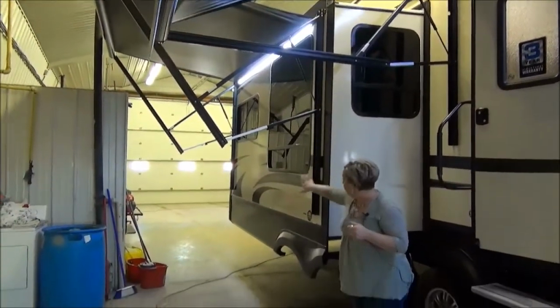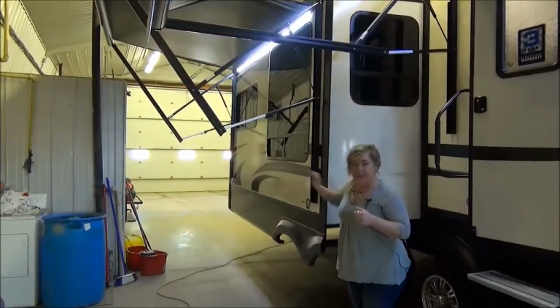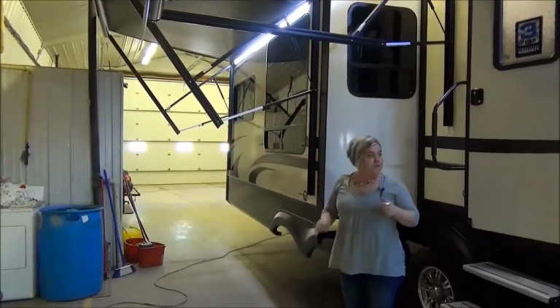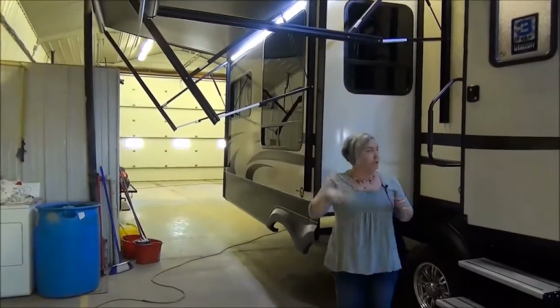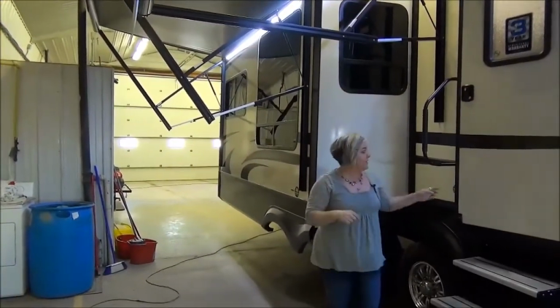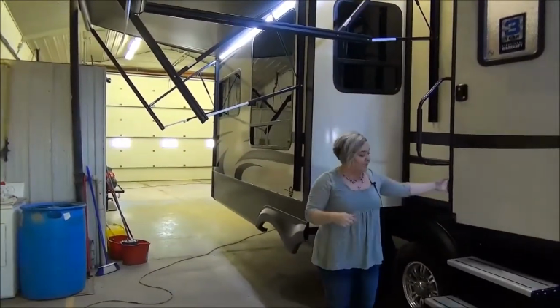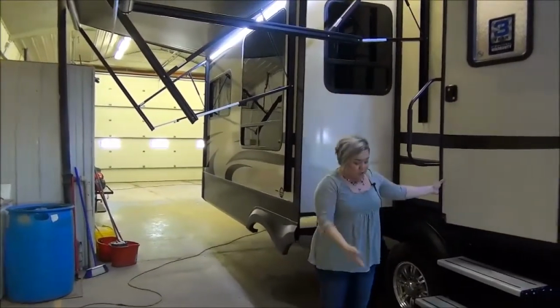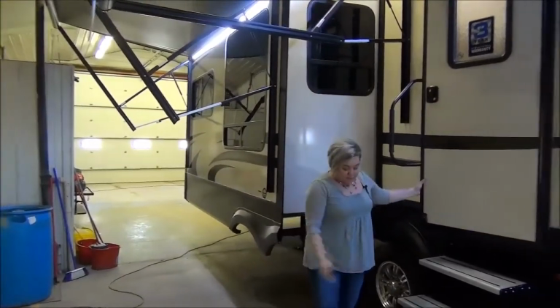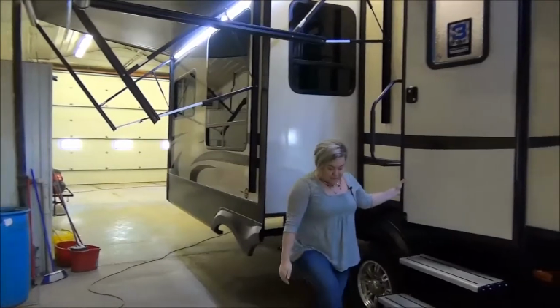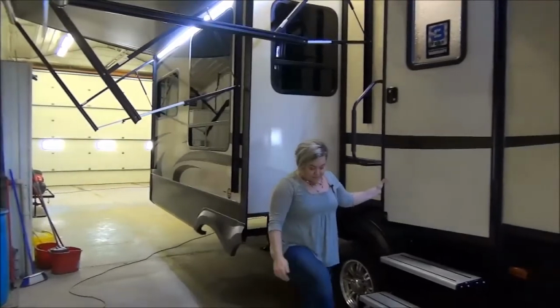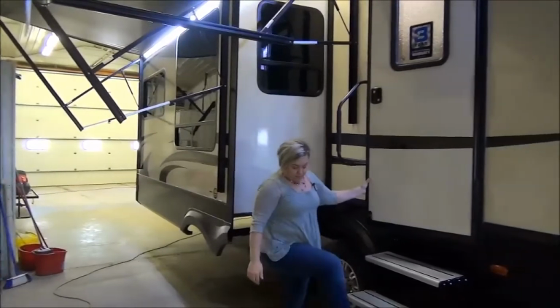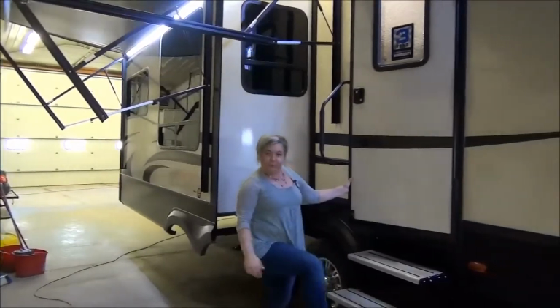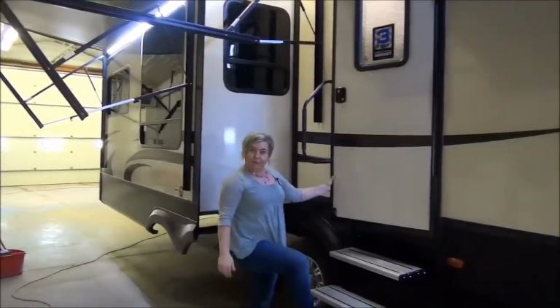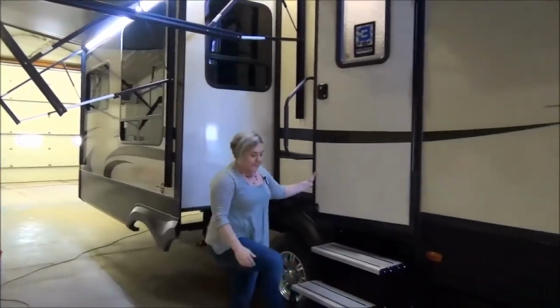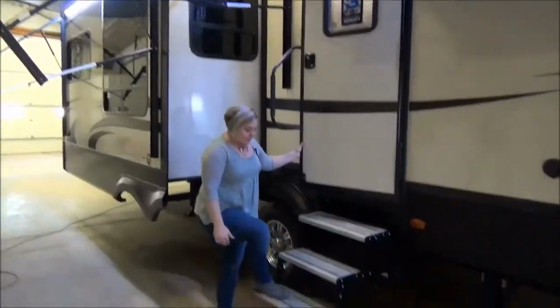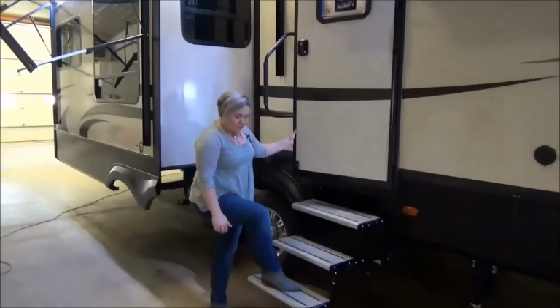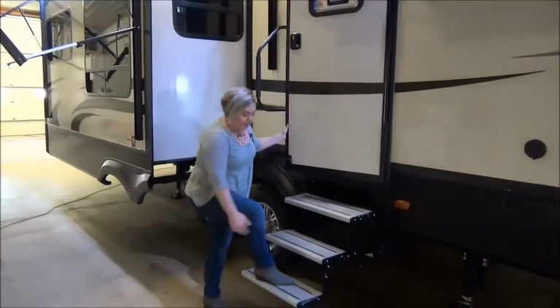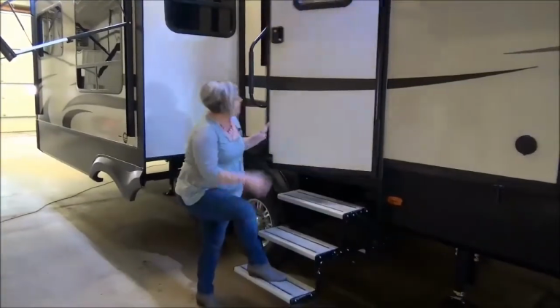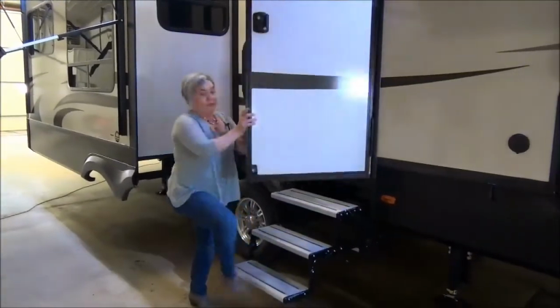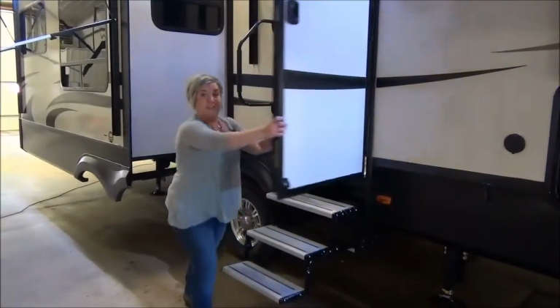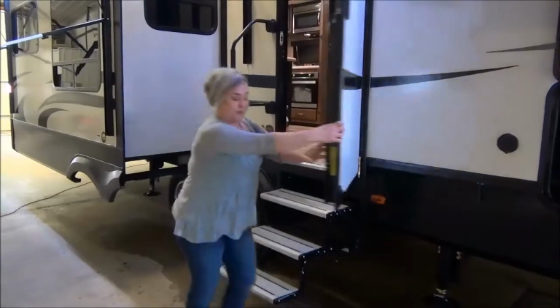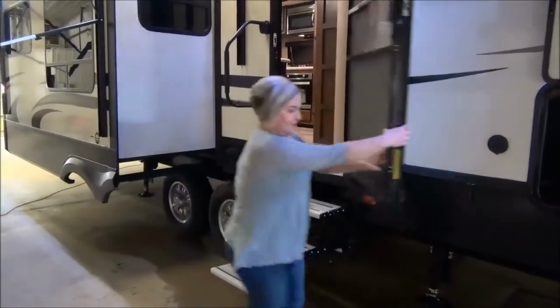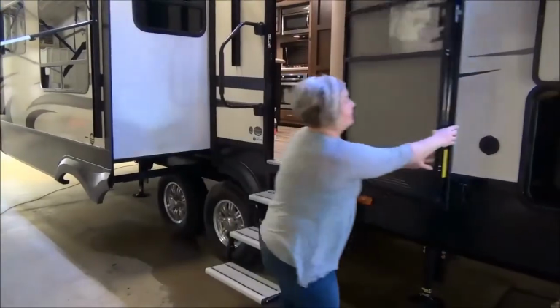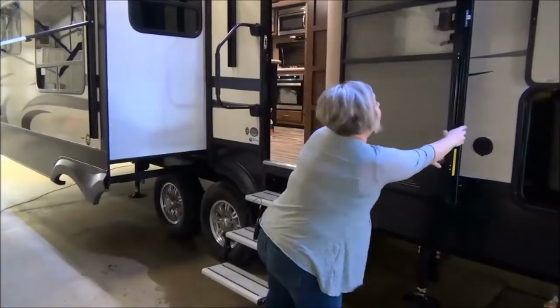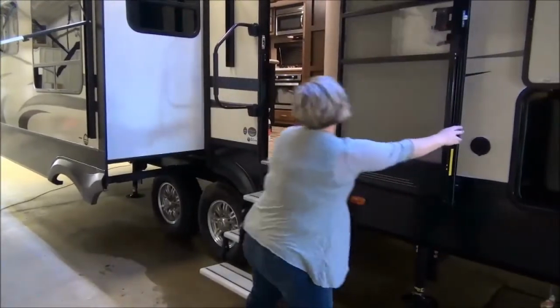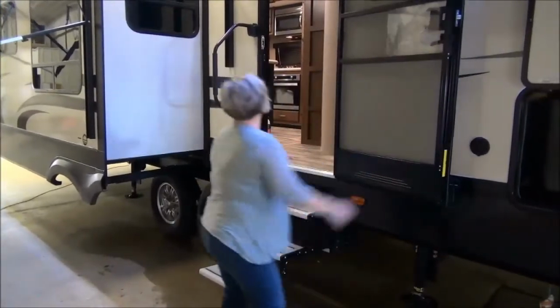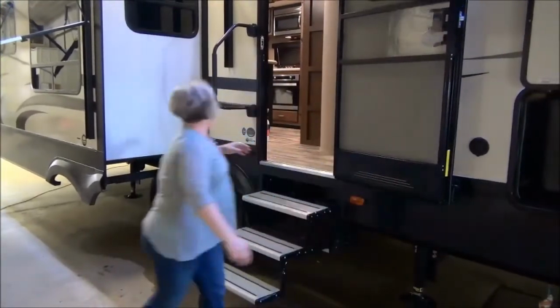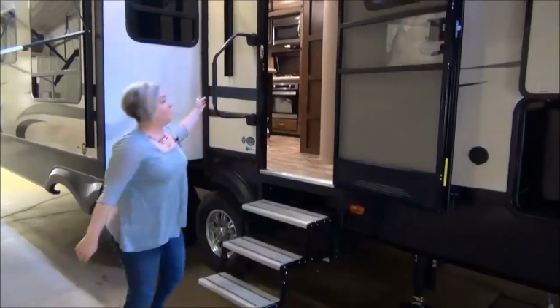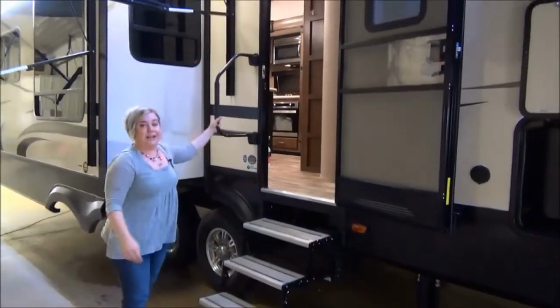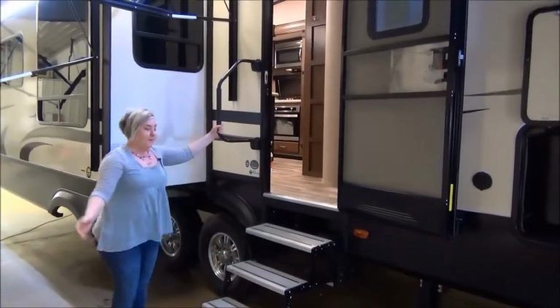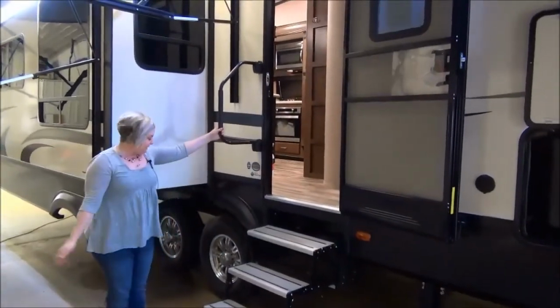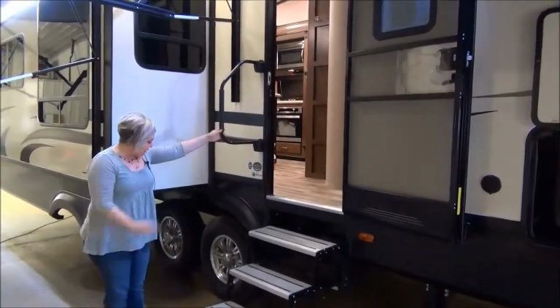There are lovely campsite windows here — we're going to check those out inside. Aluminum tread steps, people and pet friendly, non-slip. Friction hinge door with a large grab handle. Let's go check it out.